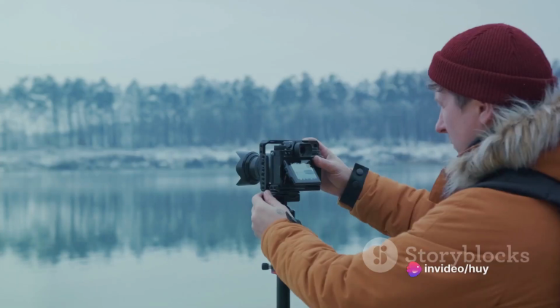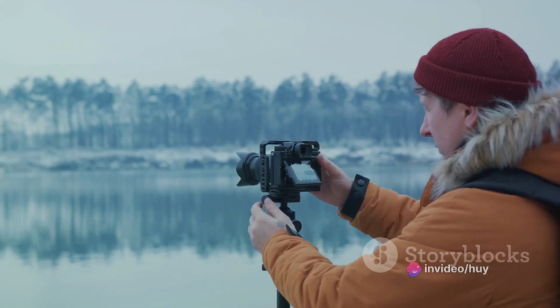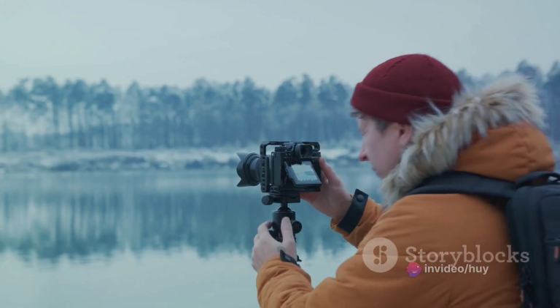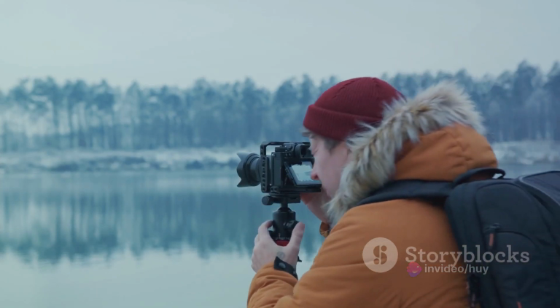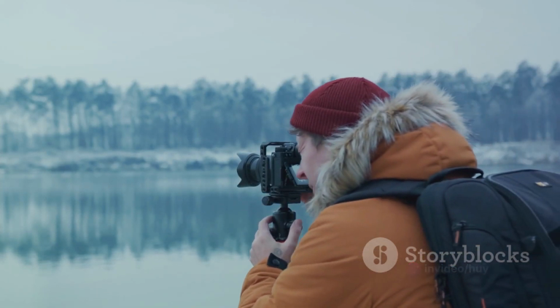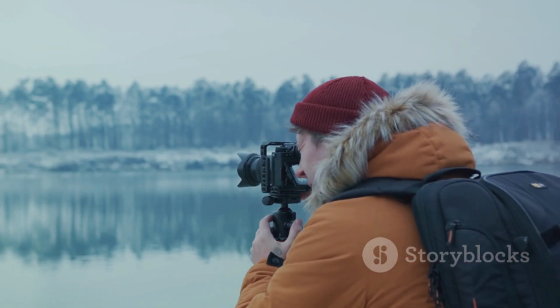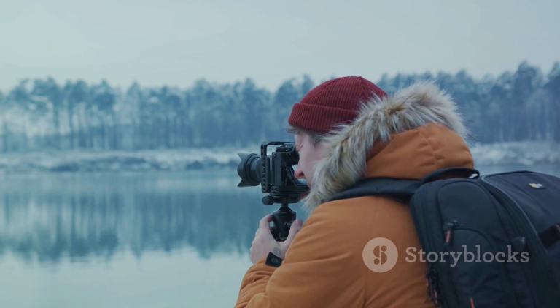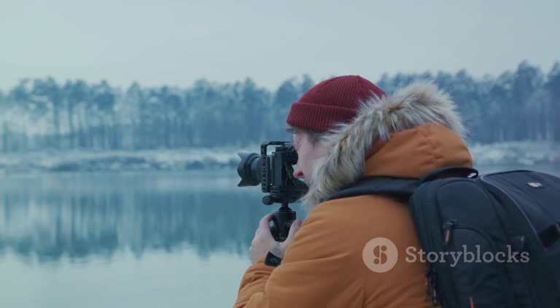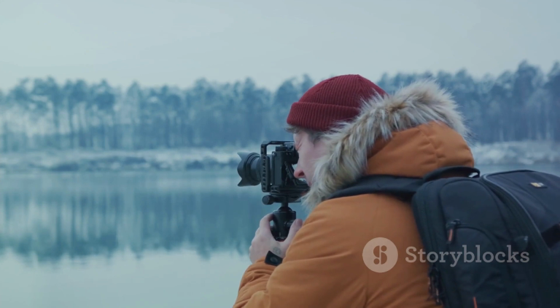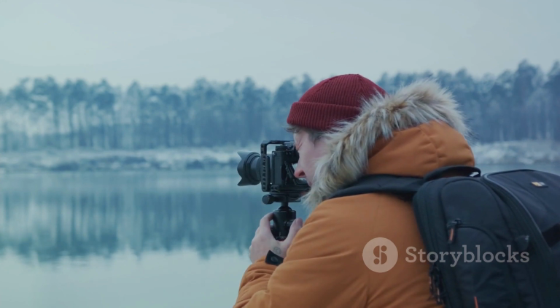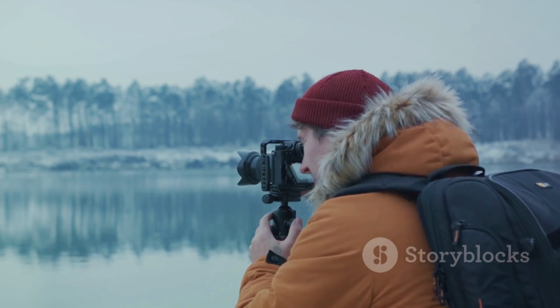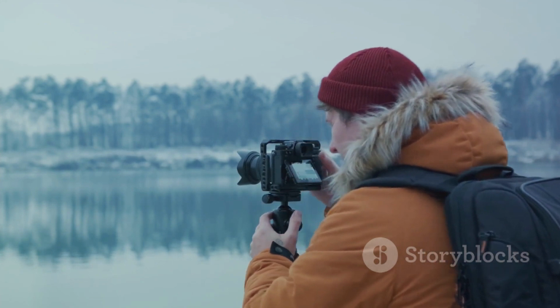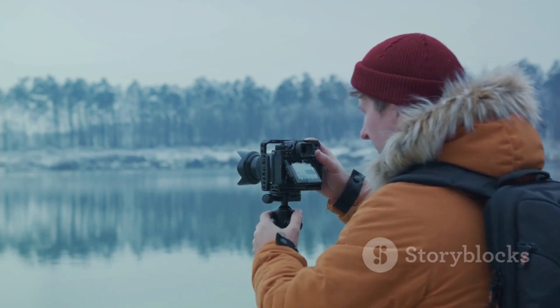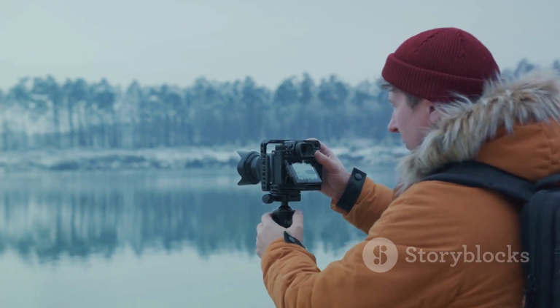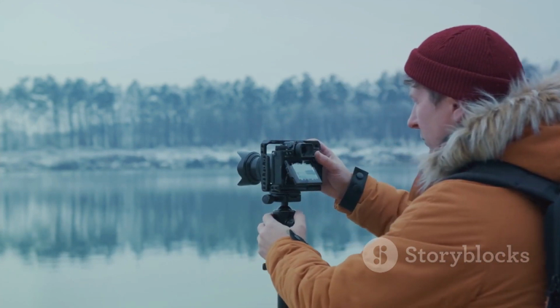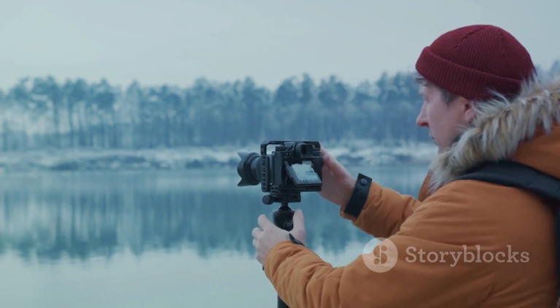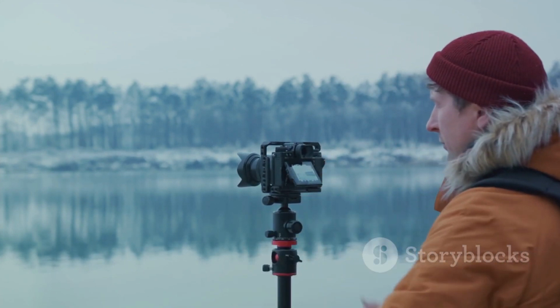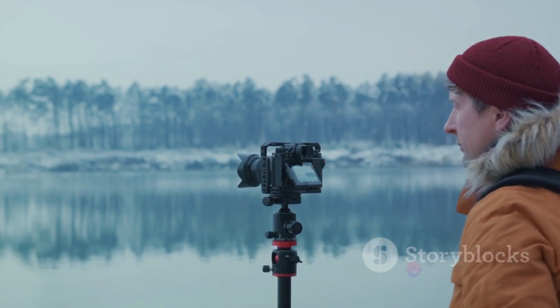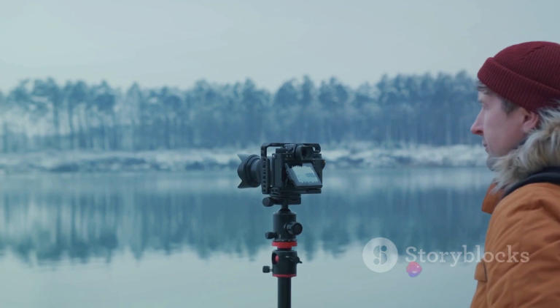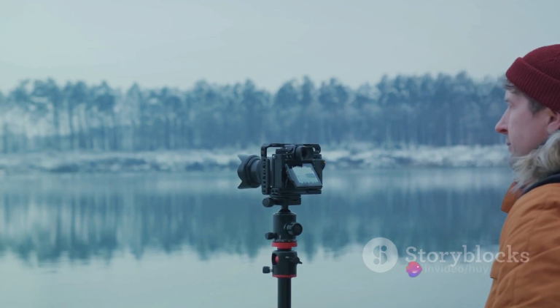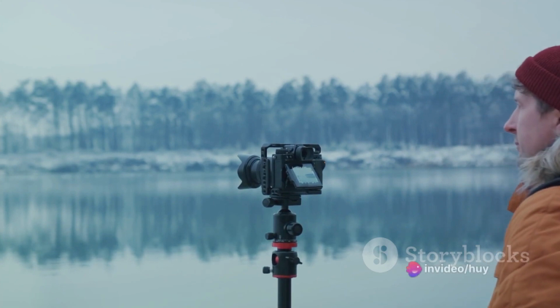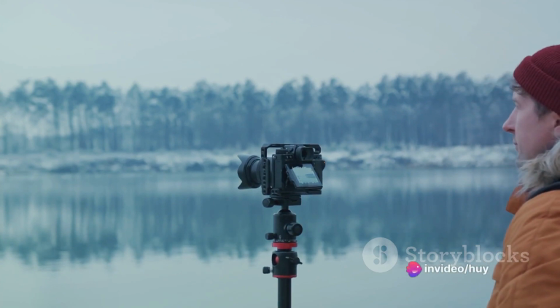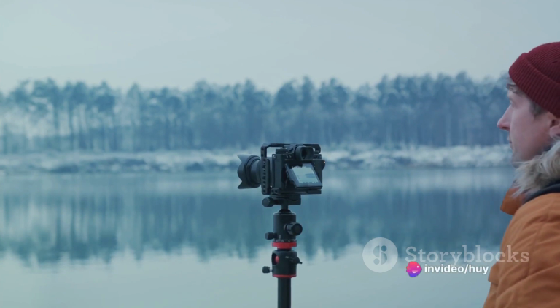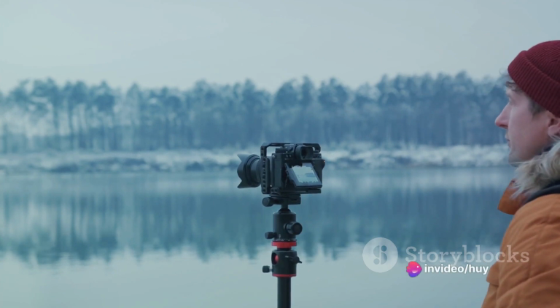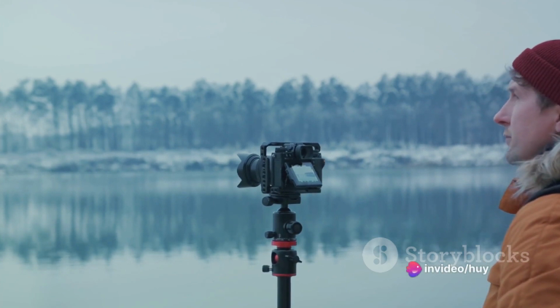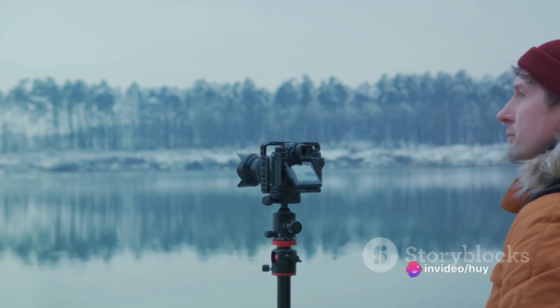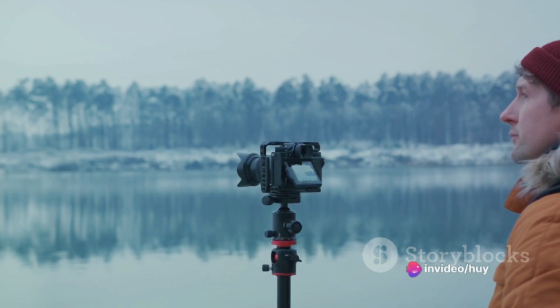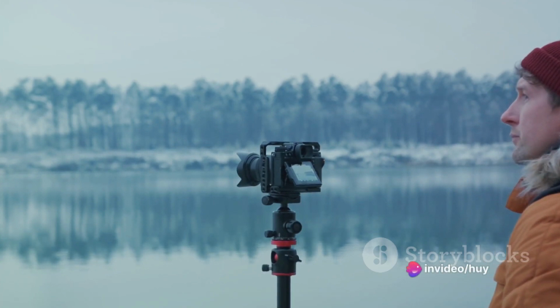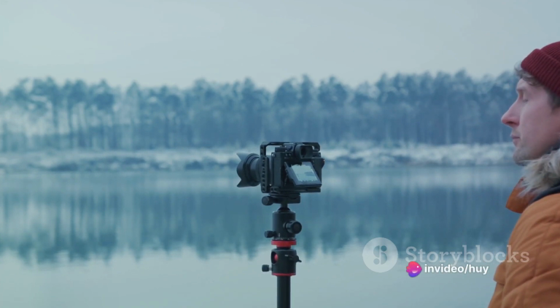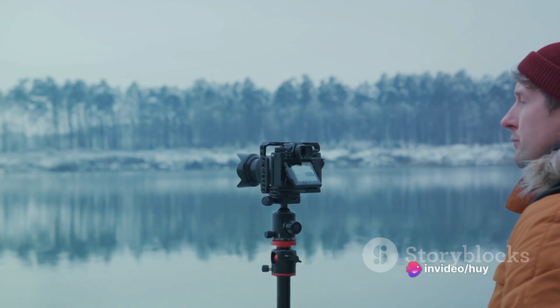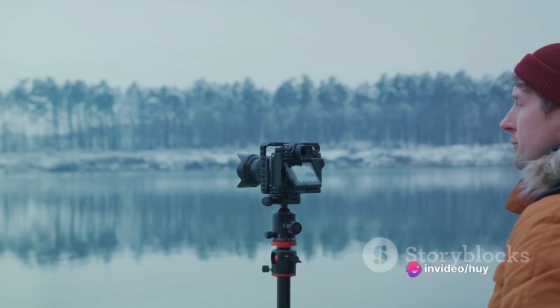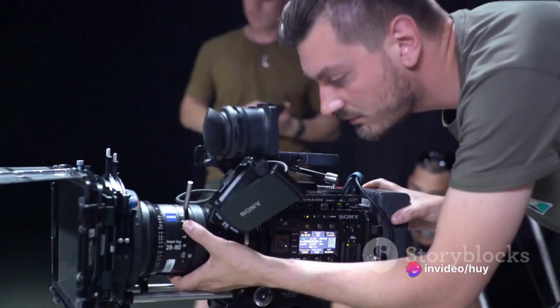The Nikon Z7 II is here, ready to elevate your content and capture life's moments as never before. Ready to embrace this game-changer? Click the link in the description and make the Nikon Z7 II yours today.